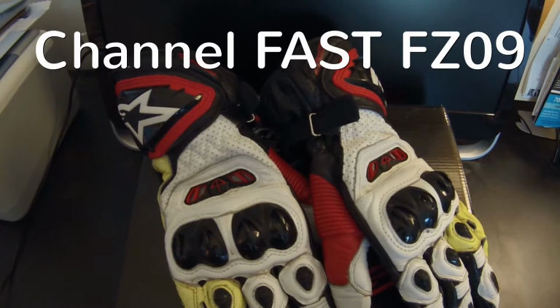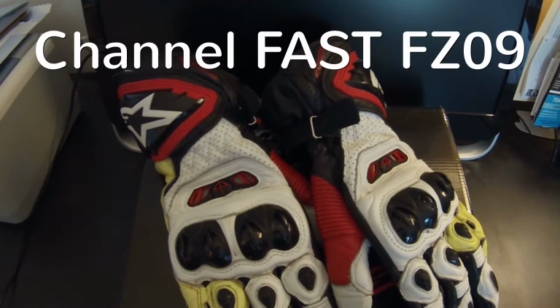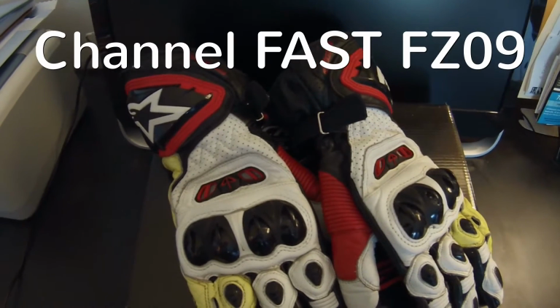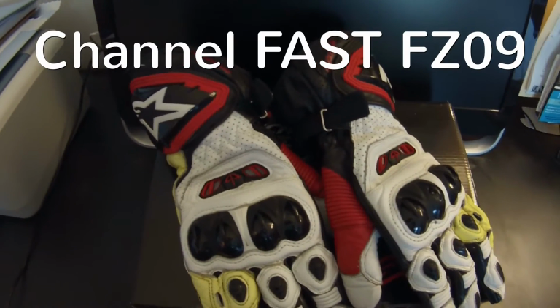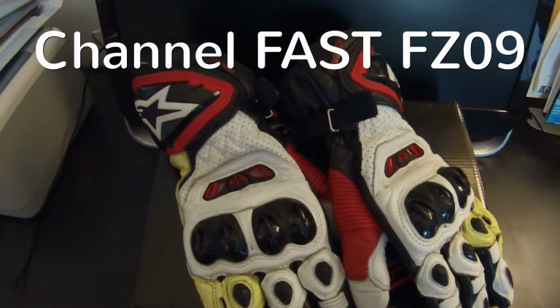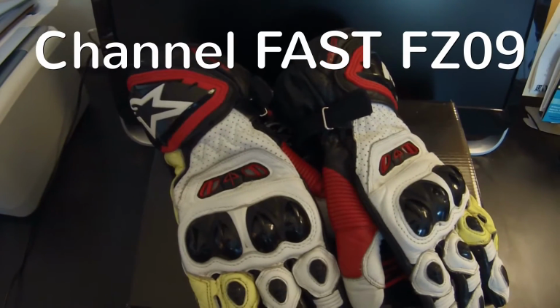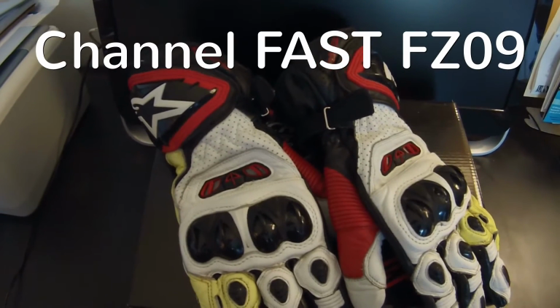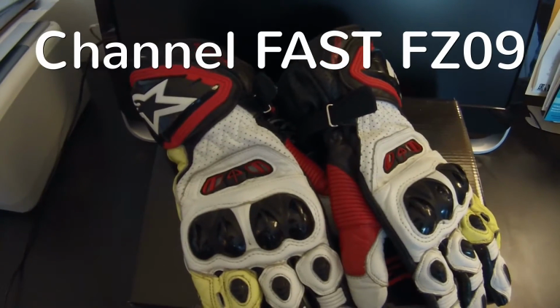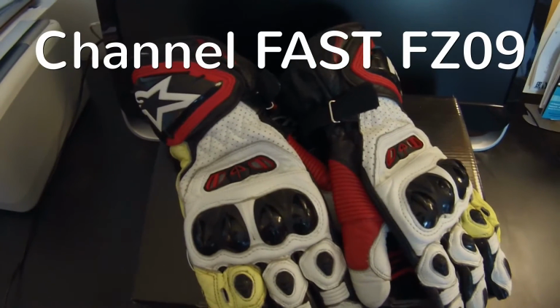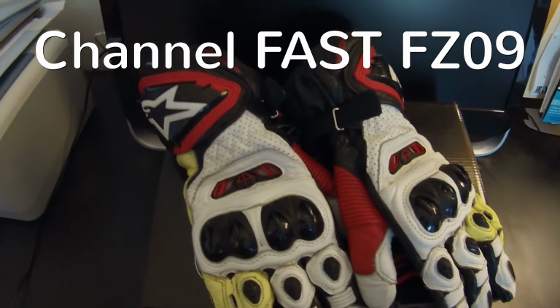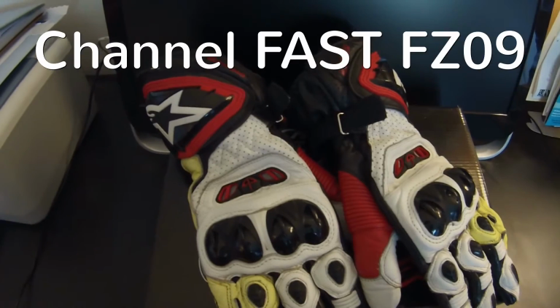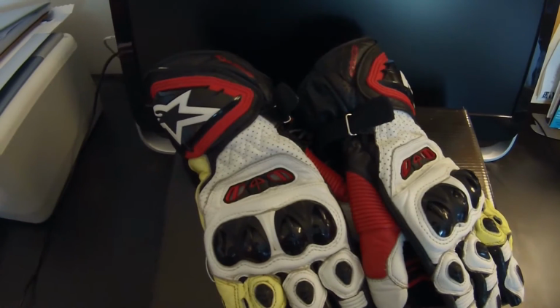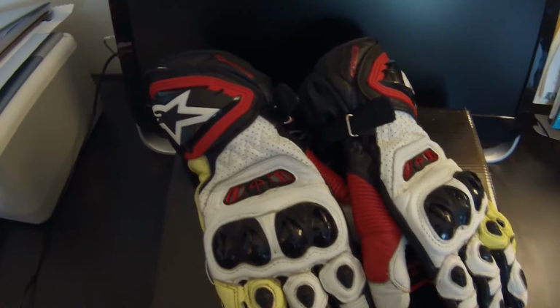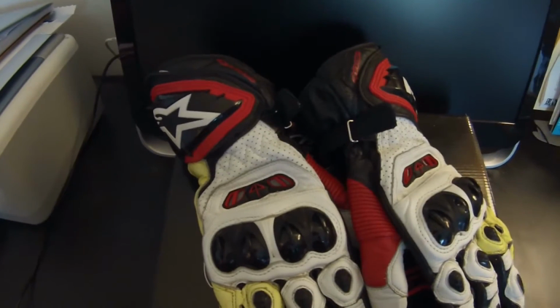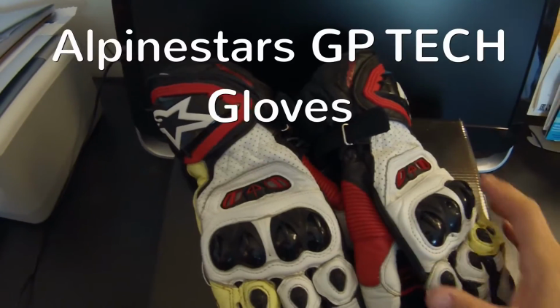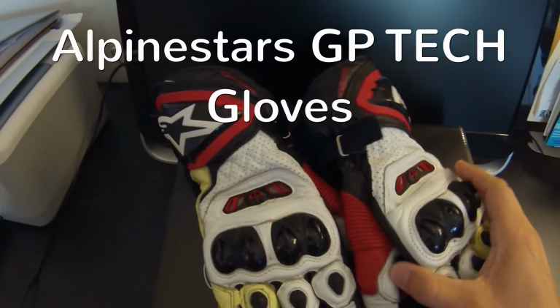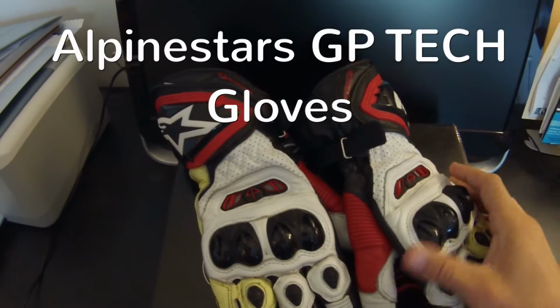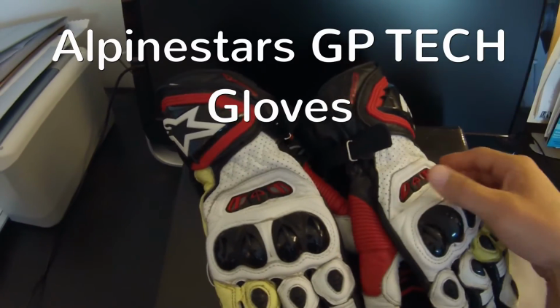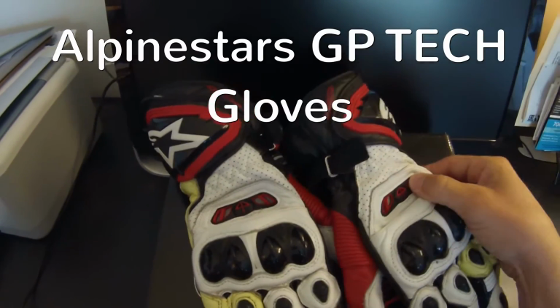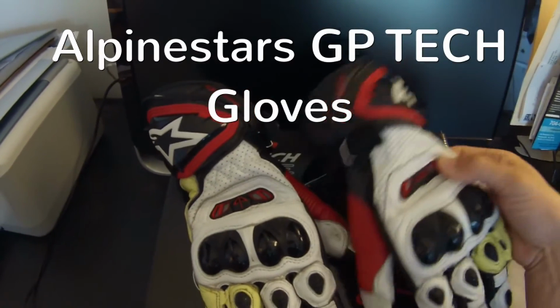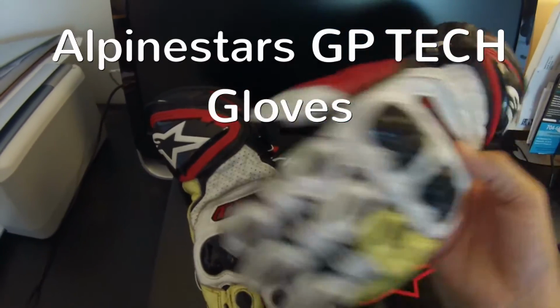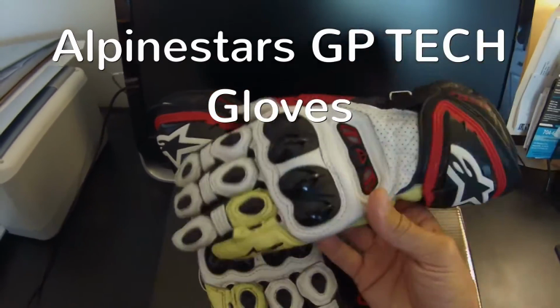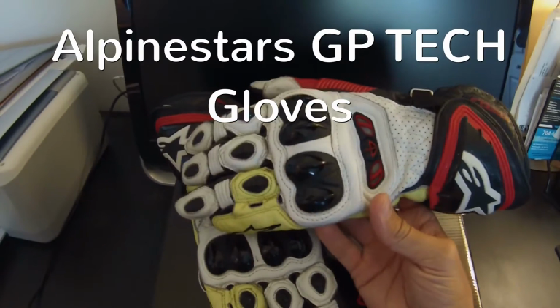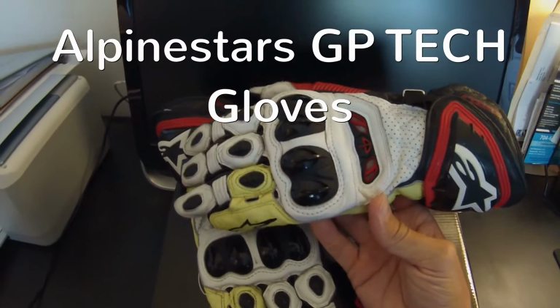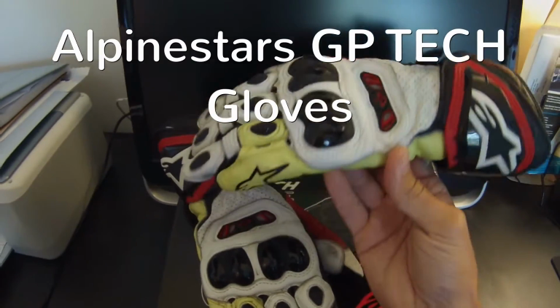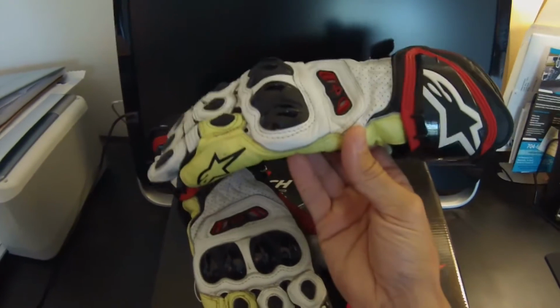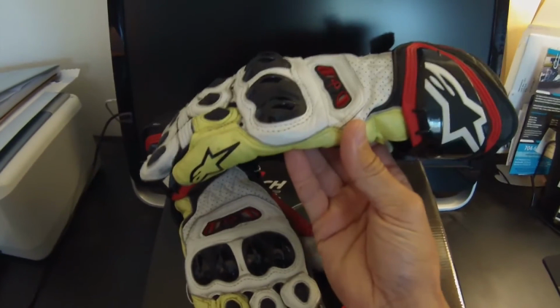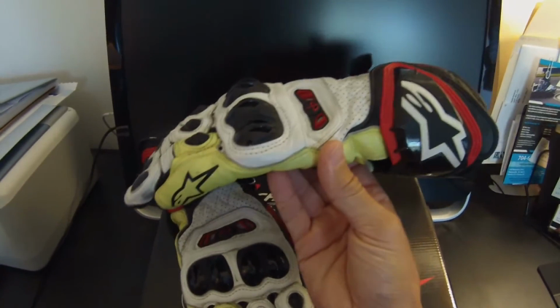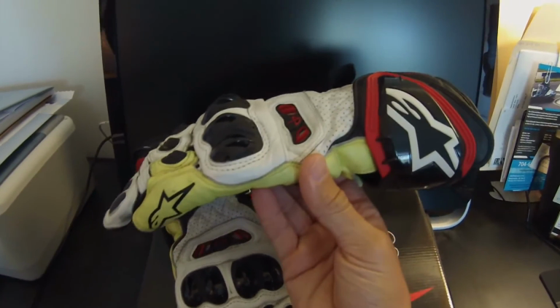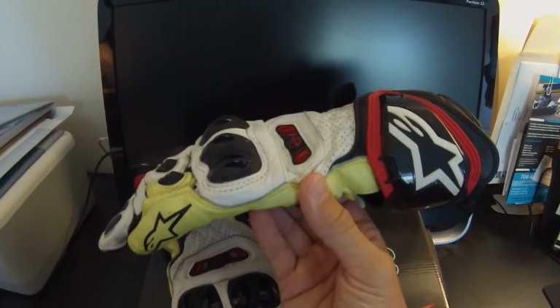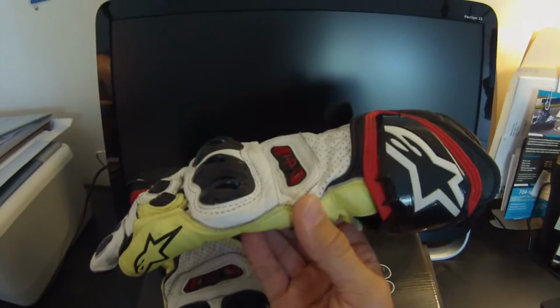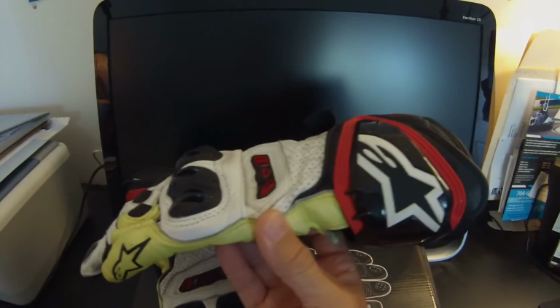What's going on YouTube, it's Derek, YouTube channel FastFZ09, doing a gear review about my riding gloves. These are the Alpinestars GP Tech gloves, pretty much the cream of the crop as far as the Alpinestars glove lineup goes.